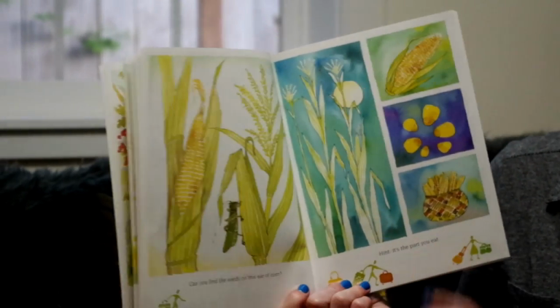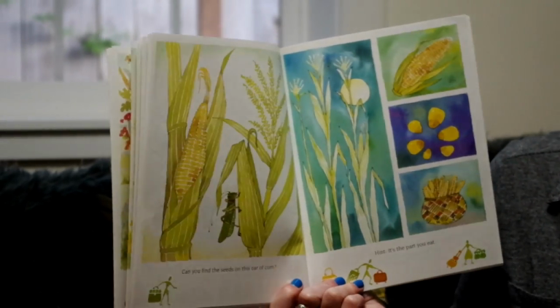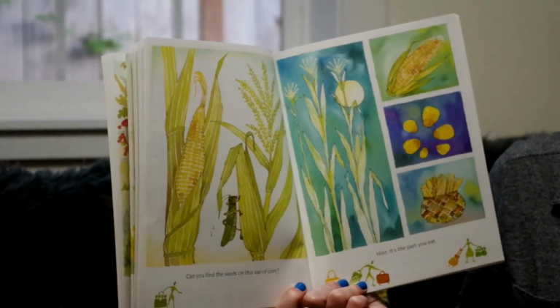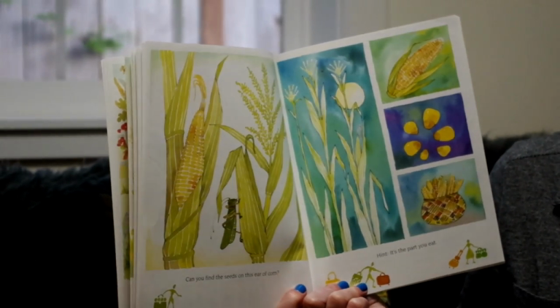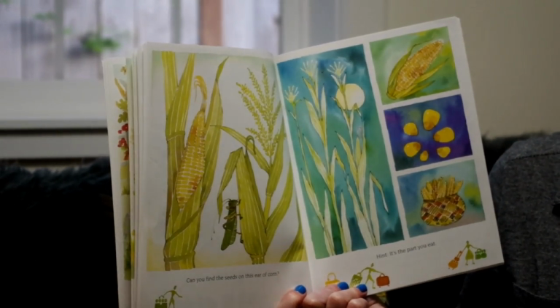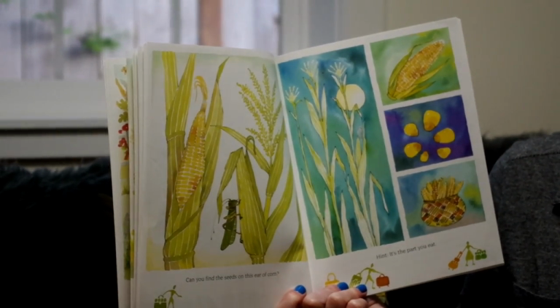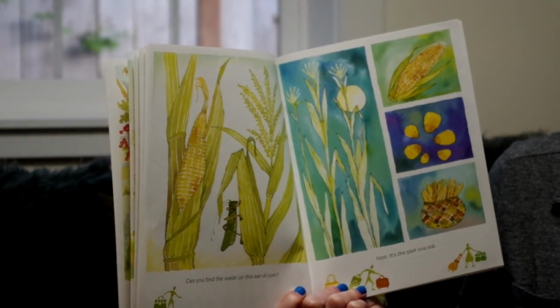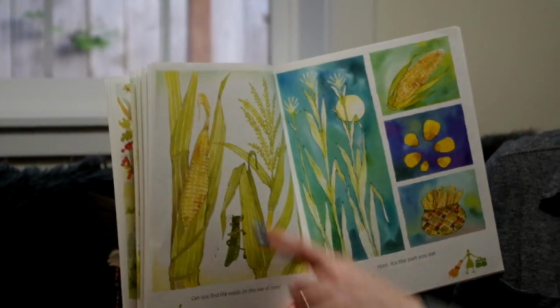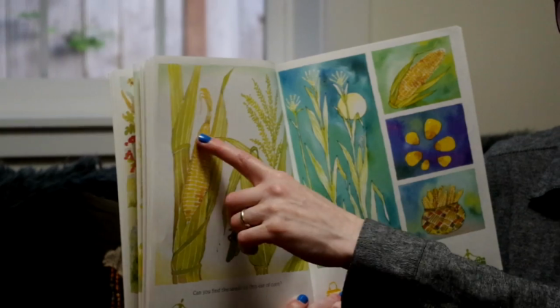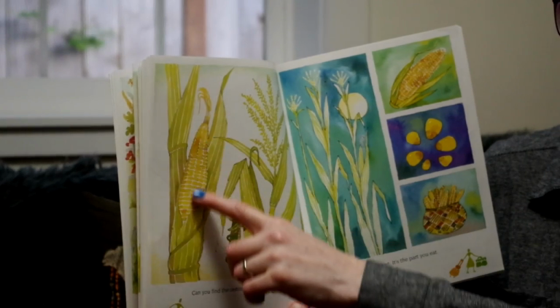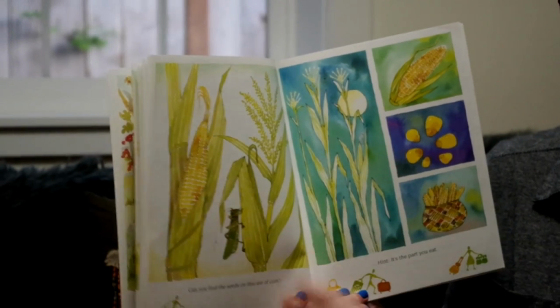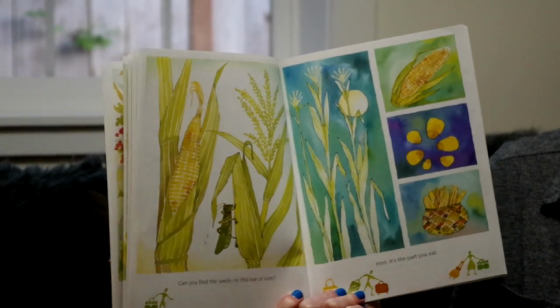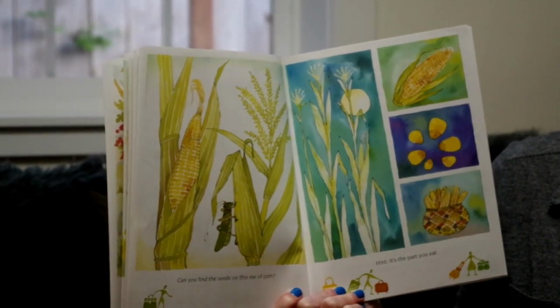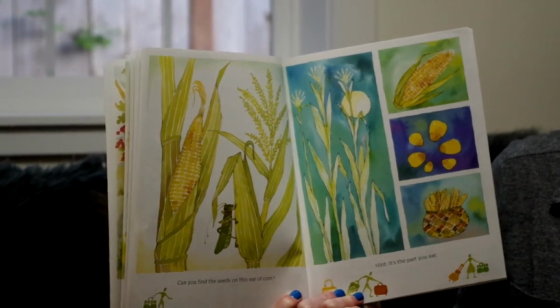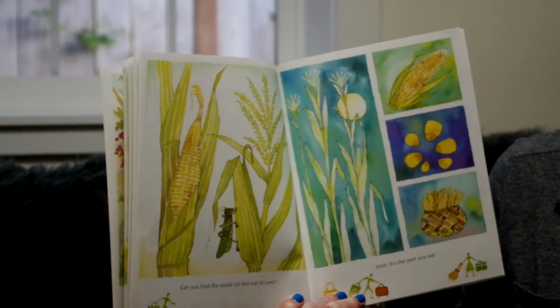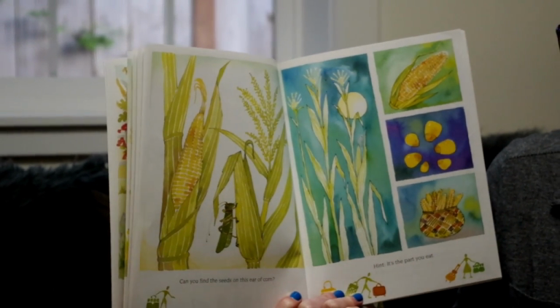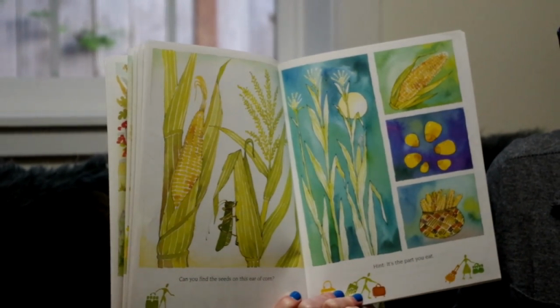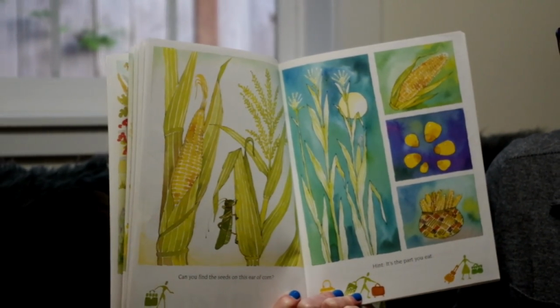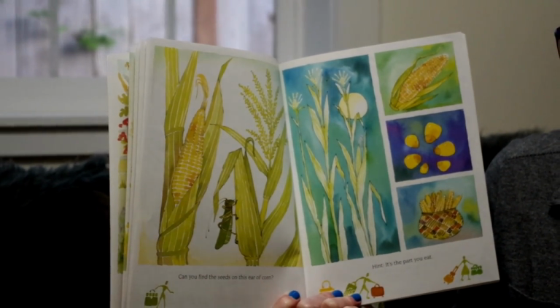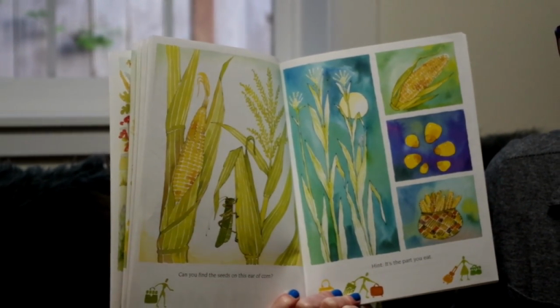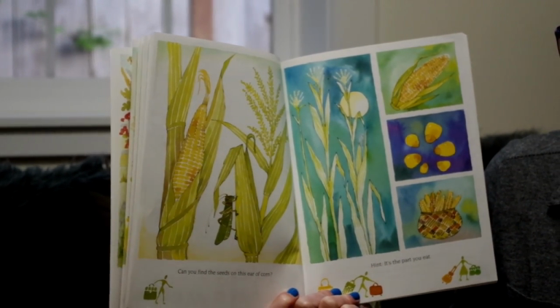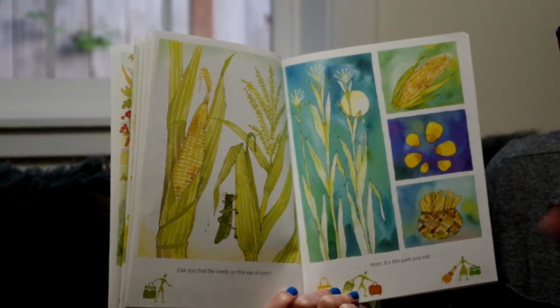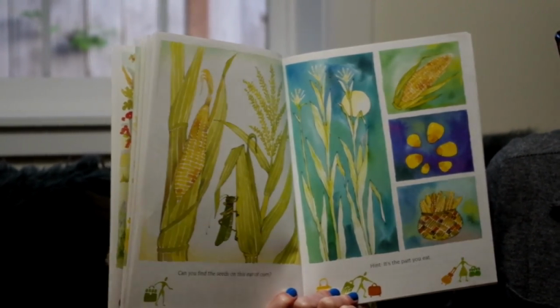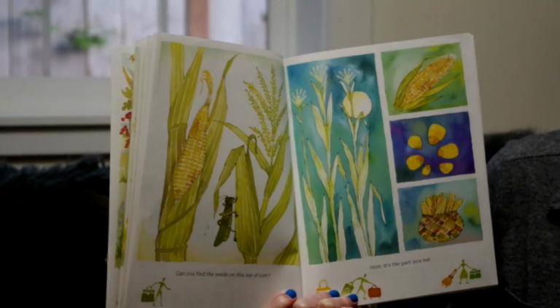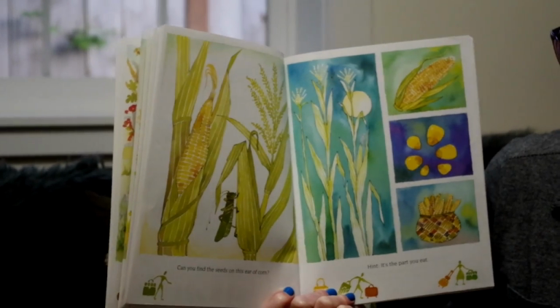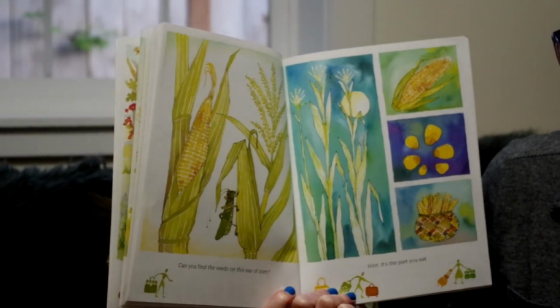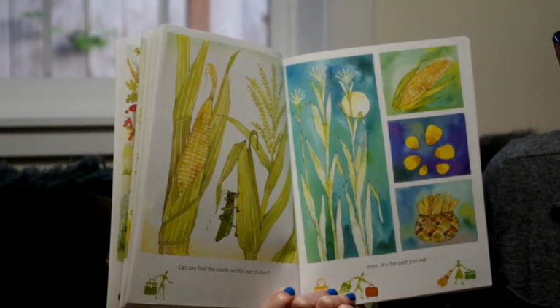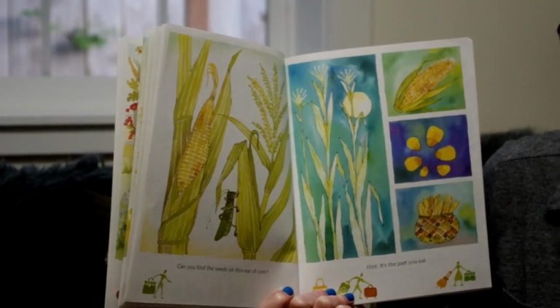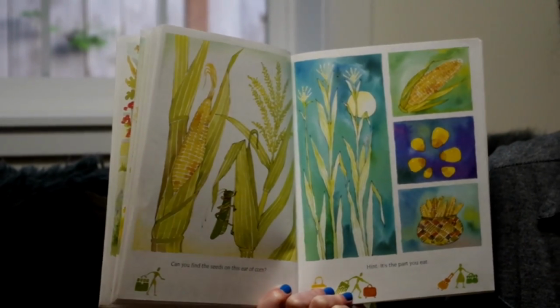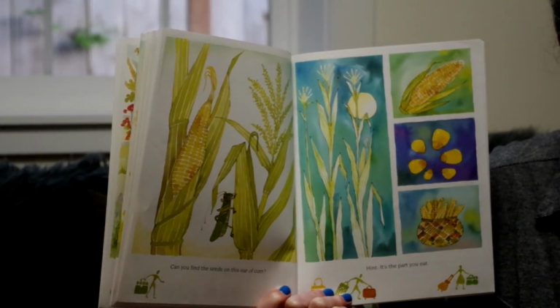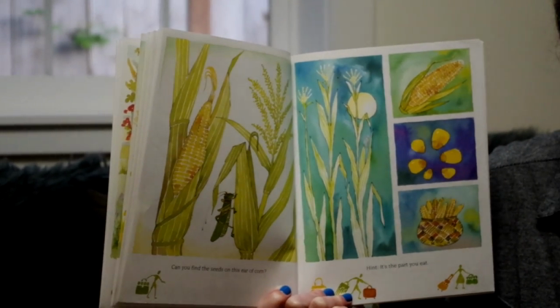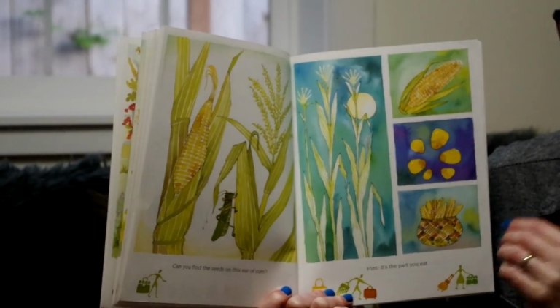Can you find the seeds on this ear of corn? Hint: it's the part that you eat.